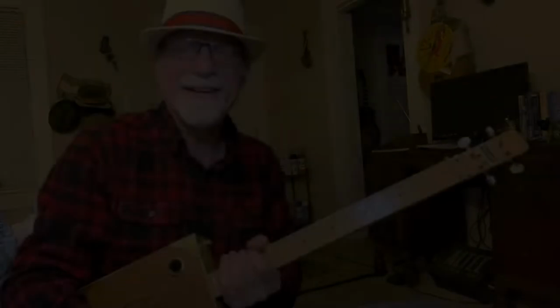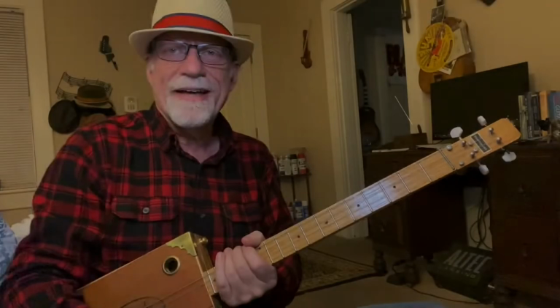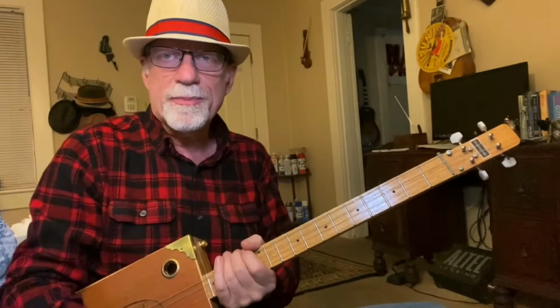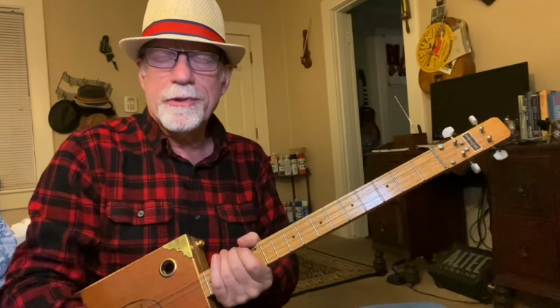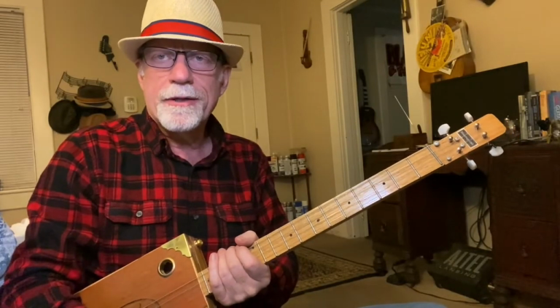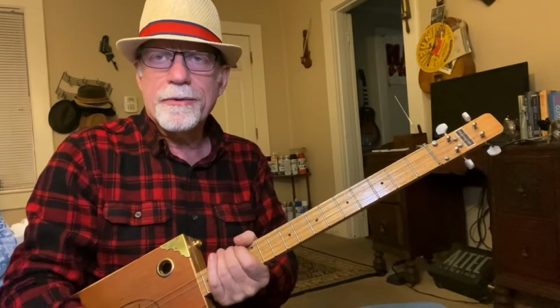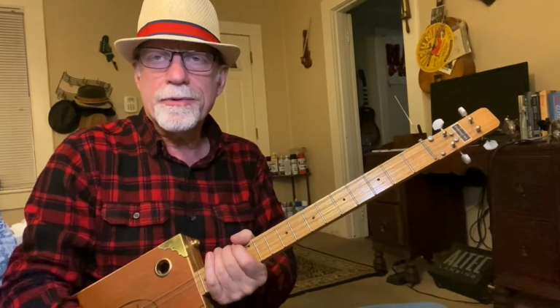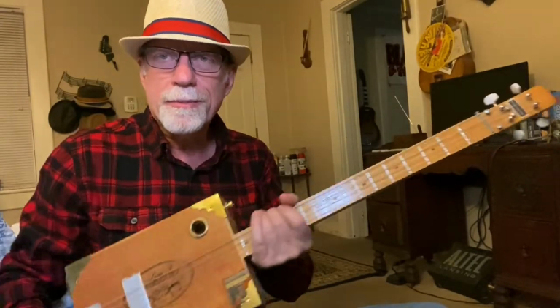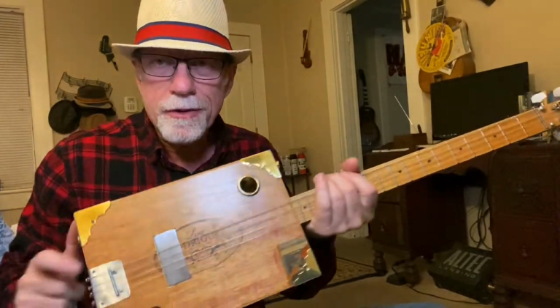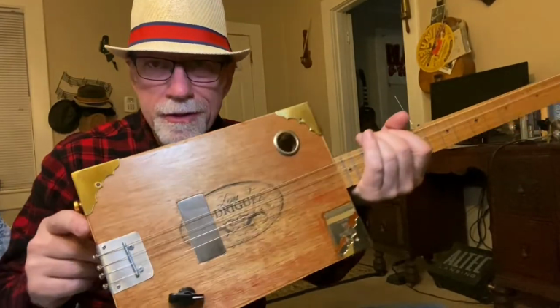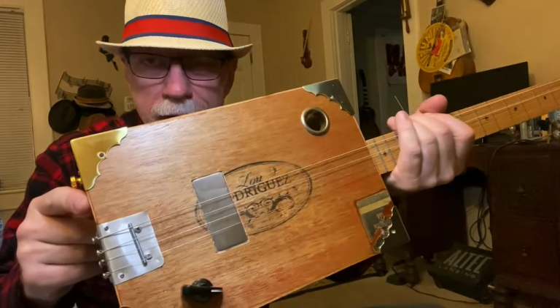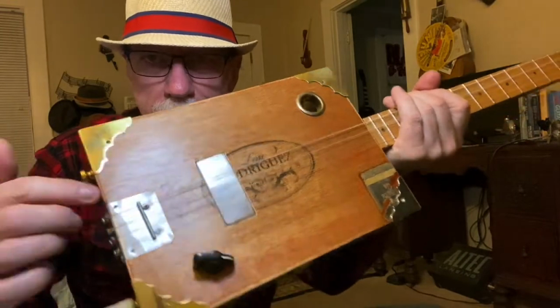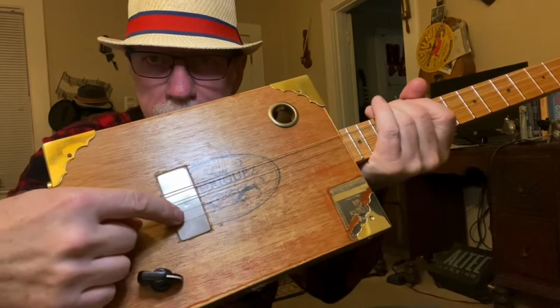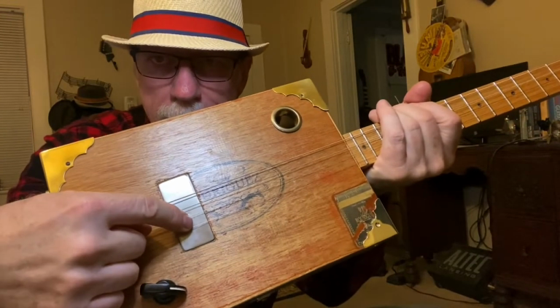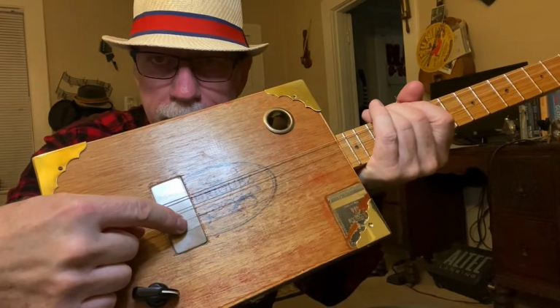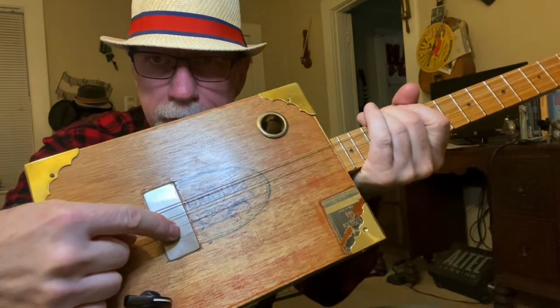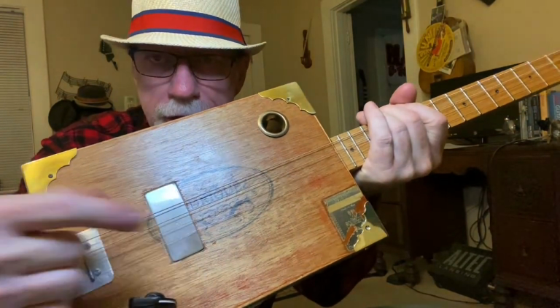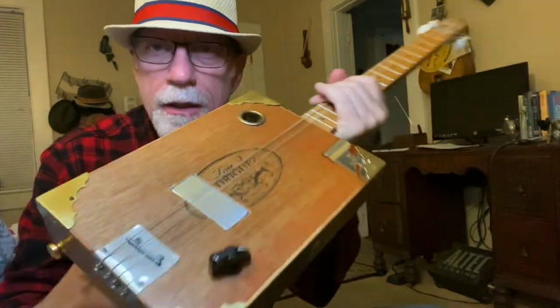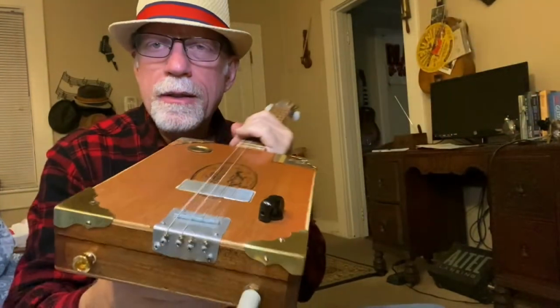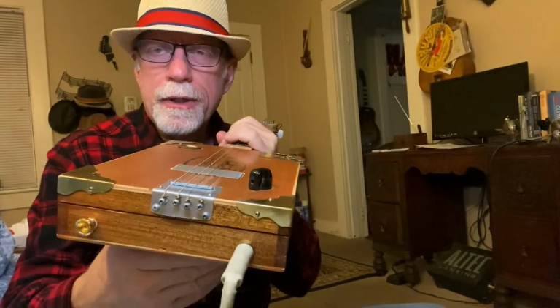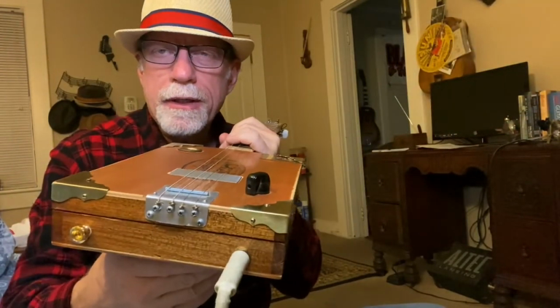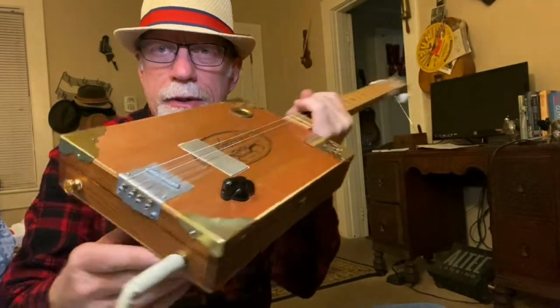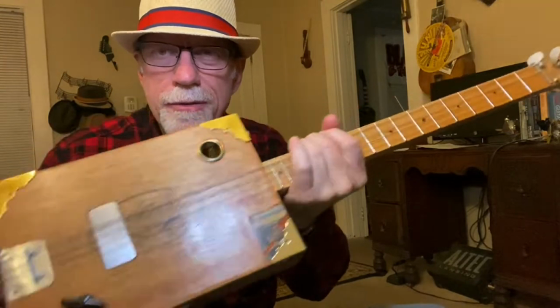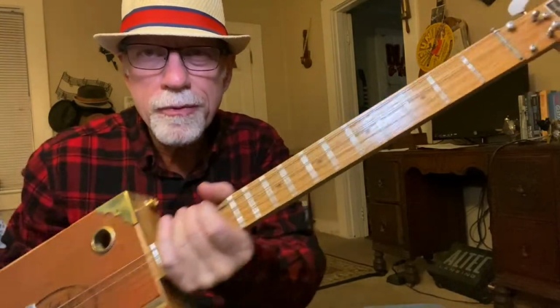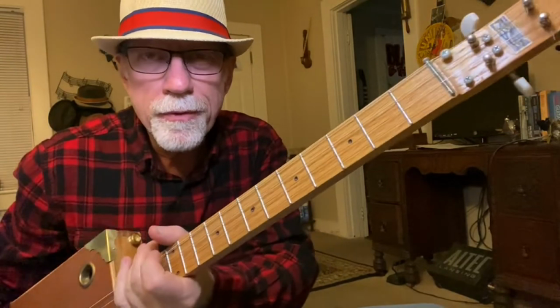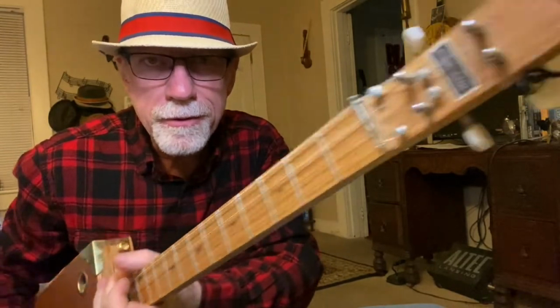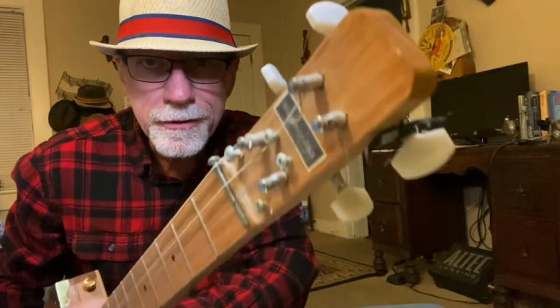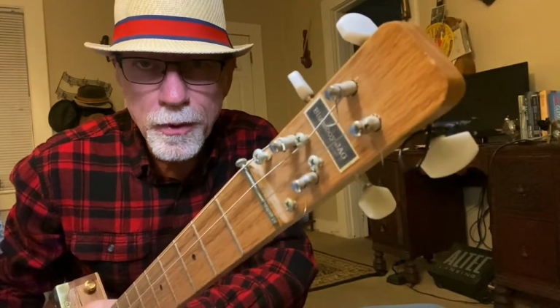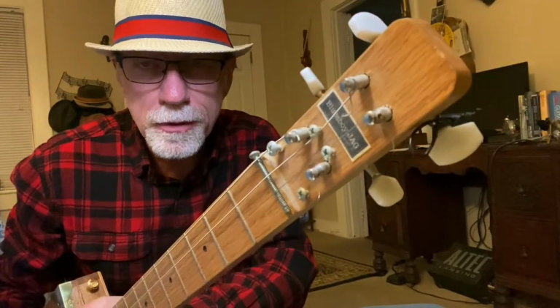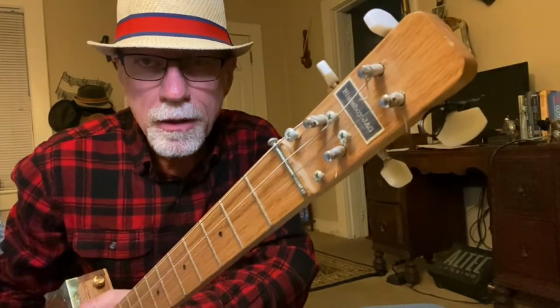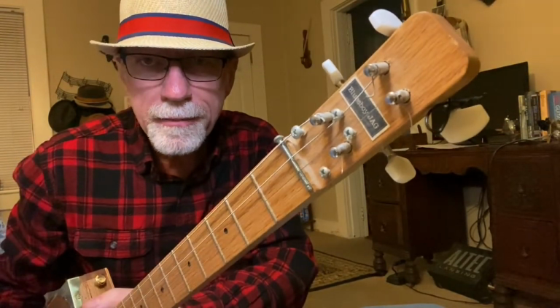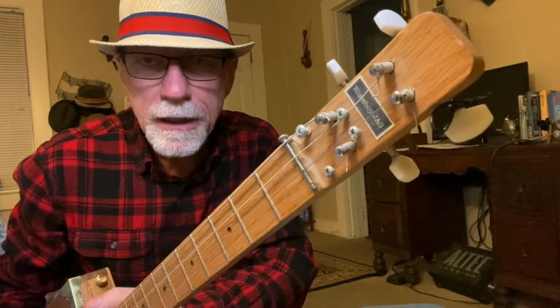Howdy folks, Blues Boy Jag here. Yet another four-string cigar box guitar. This model happens to be a four-string humbucker tuned to open G. Red Oak Neck has always, since 2004, sold over 4,000 cigar box guitars — all handmade by me.